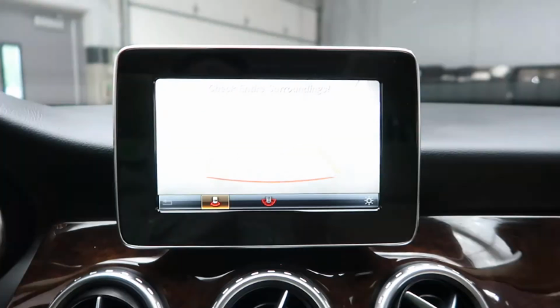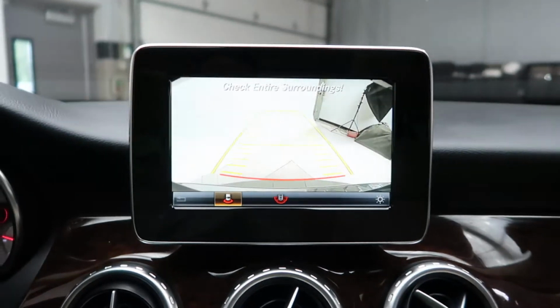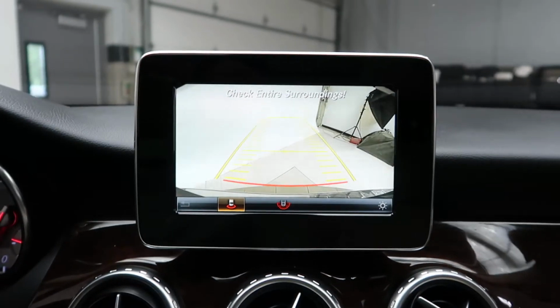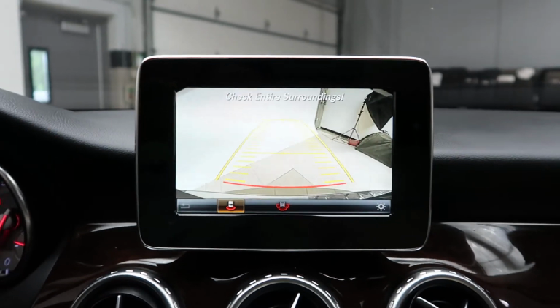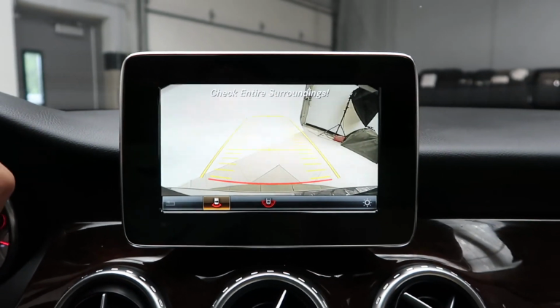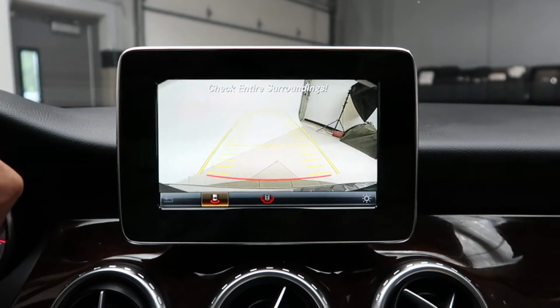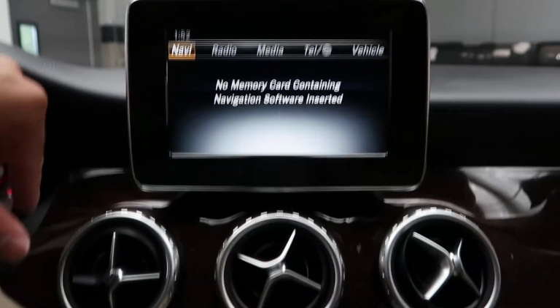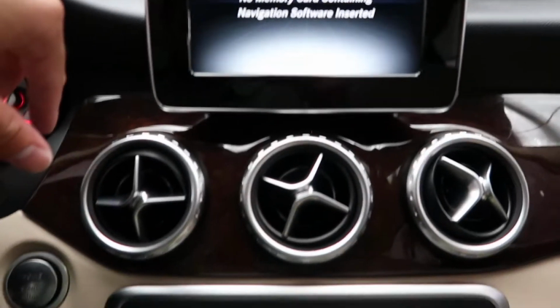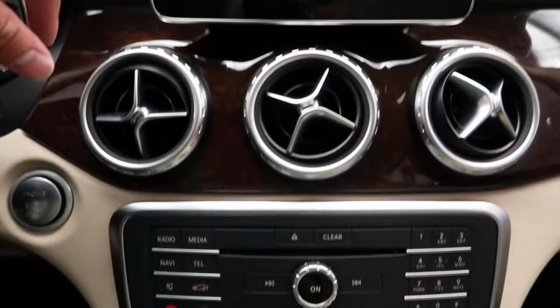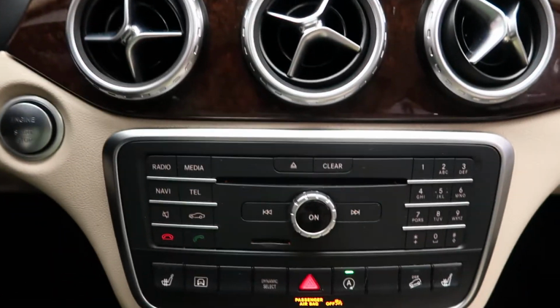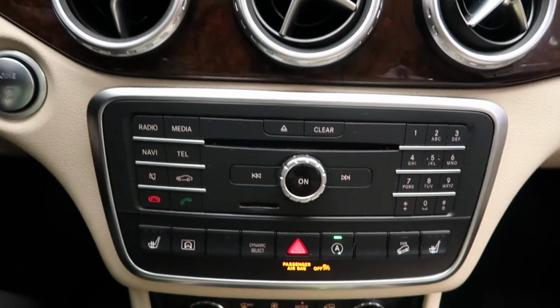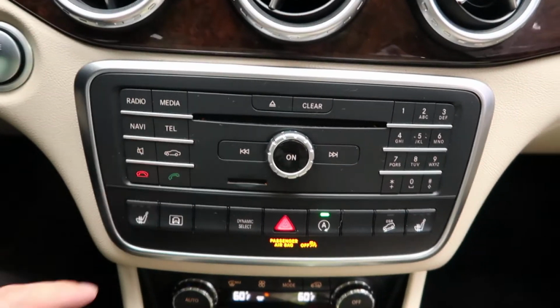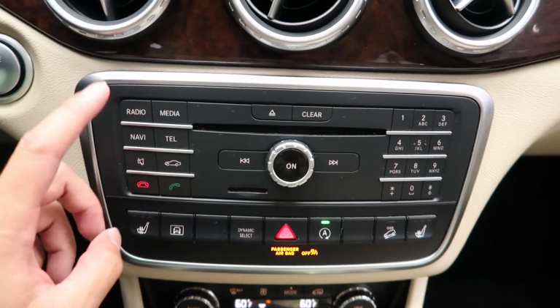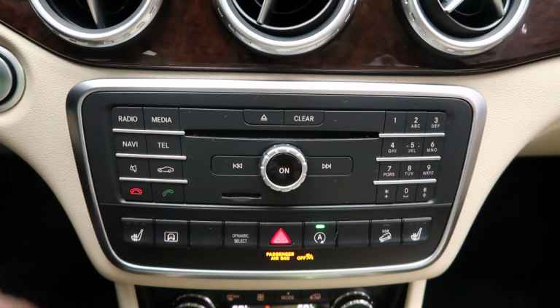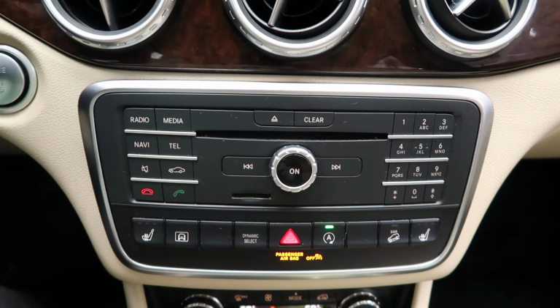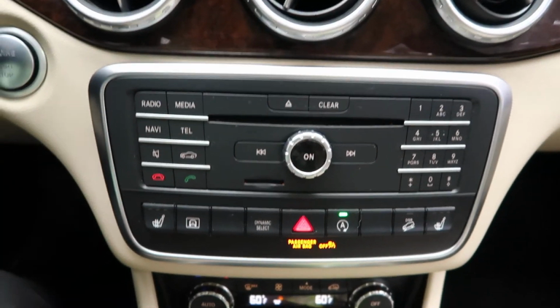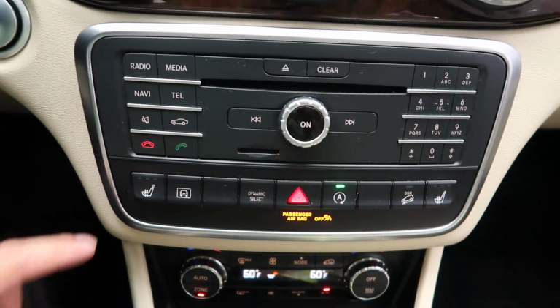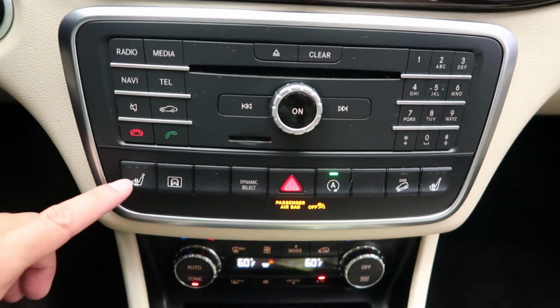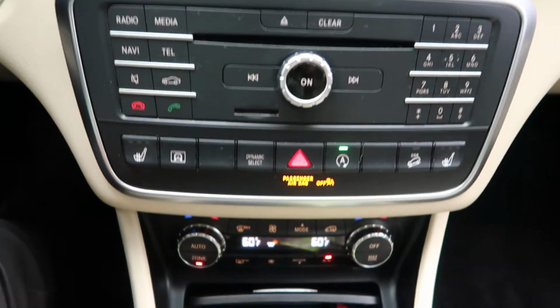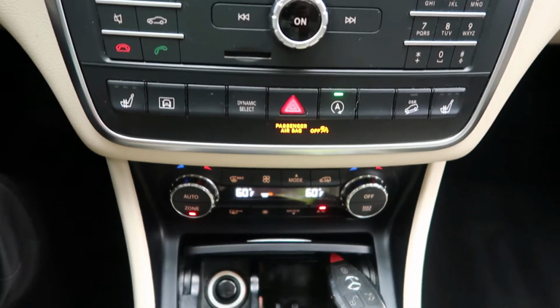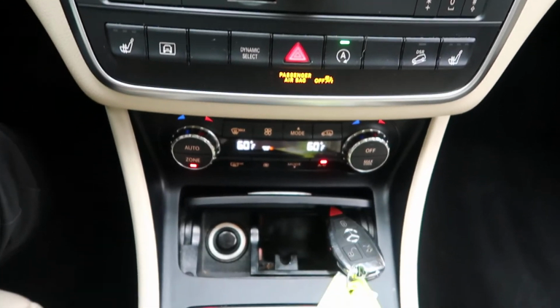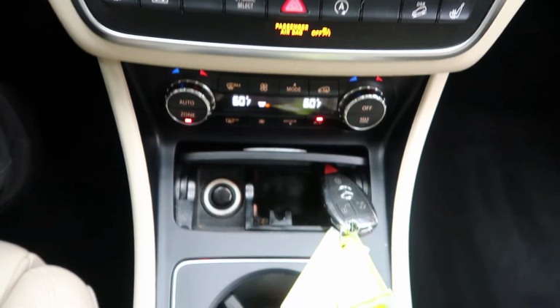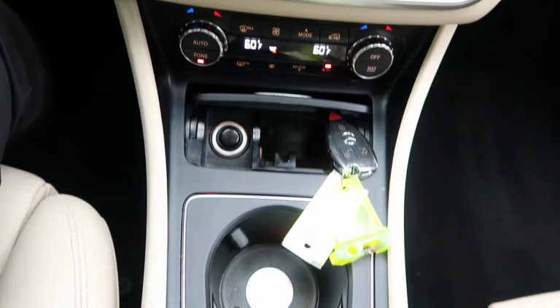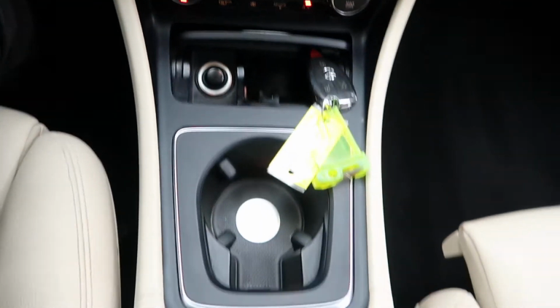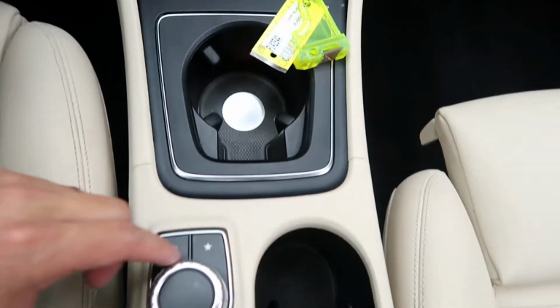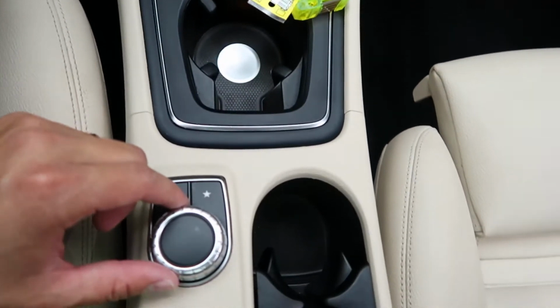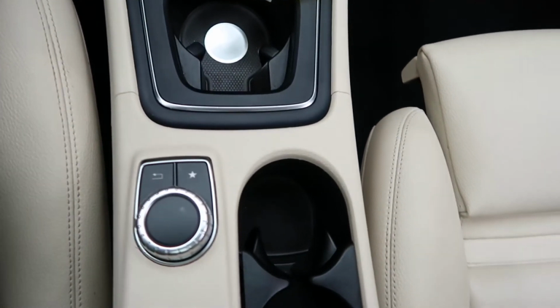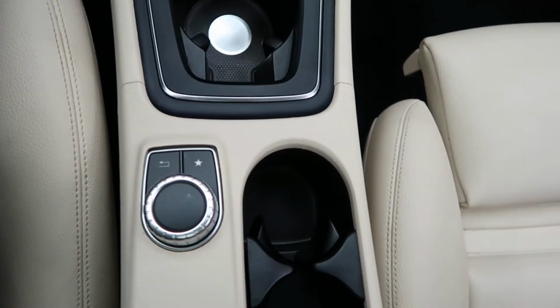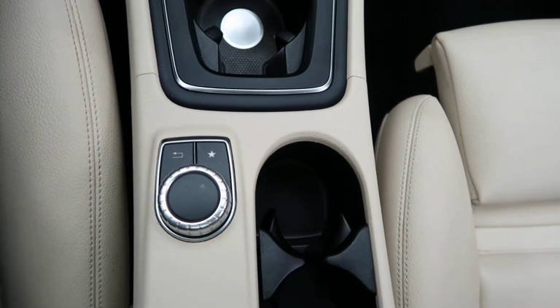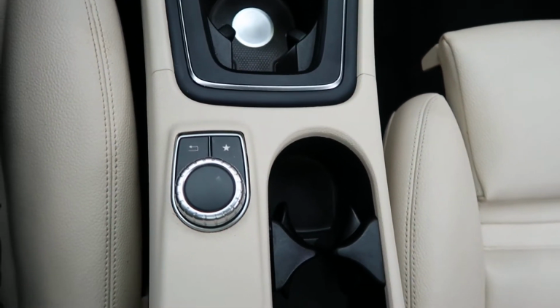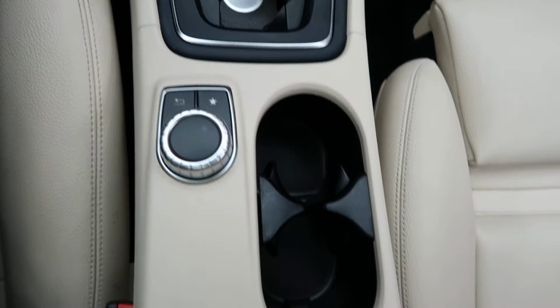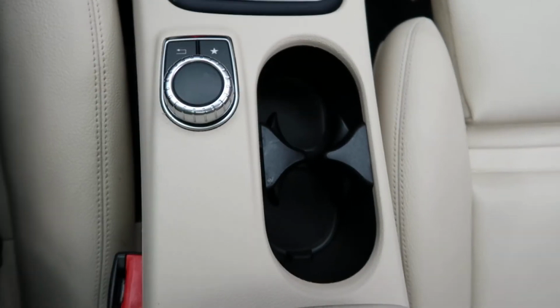Rear view backup camera. Hard keys for our media display. Heated seats. Dual climate controls. Turn wheel for the infotainment center. Cup holders.